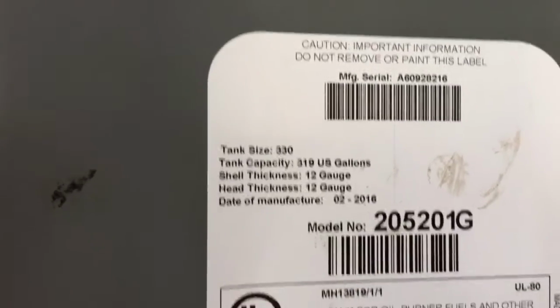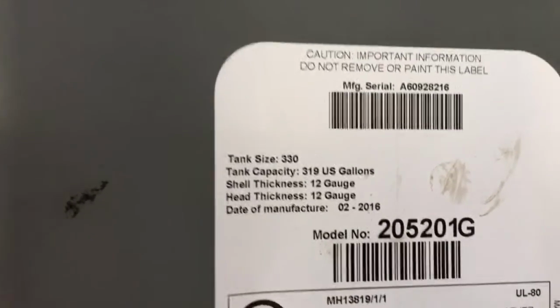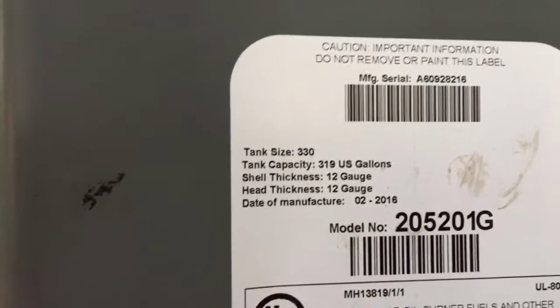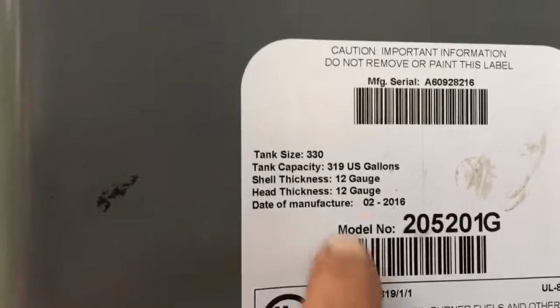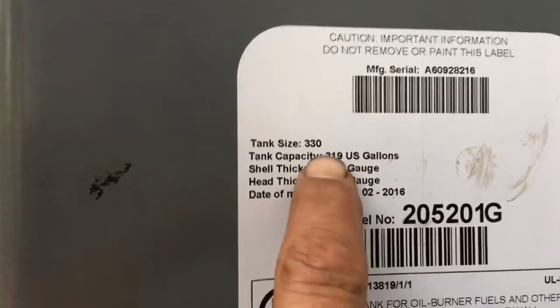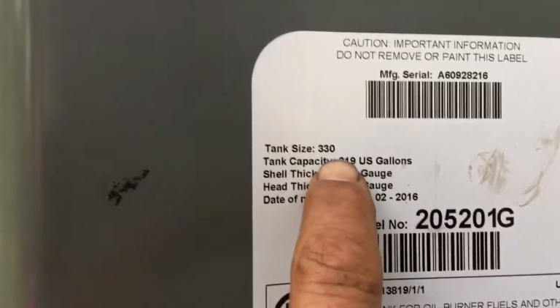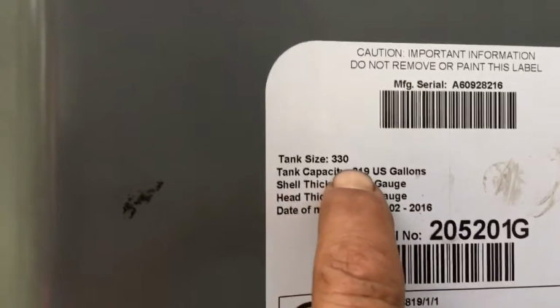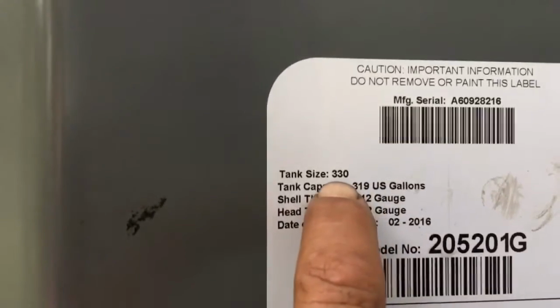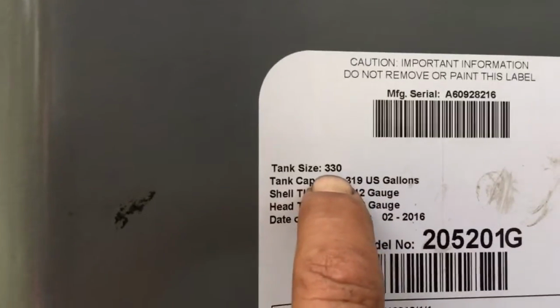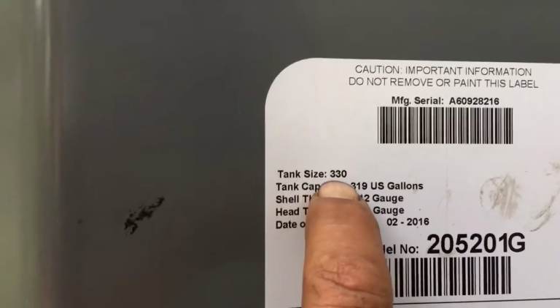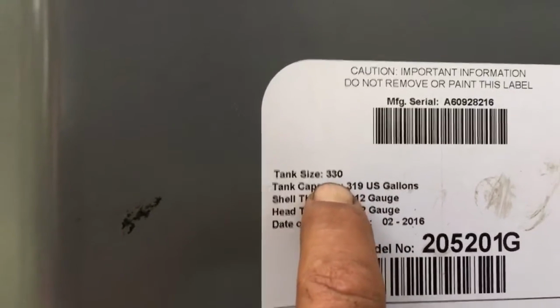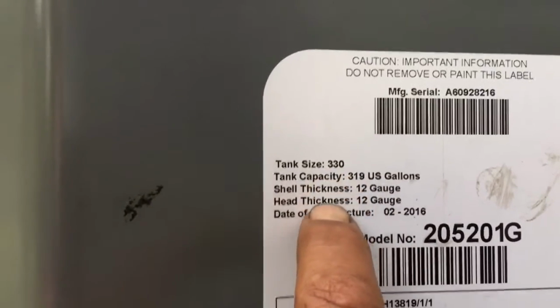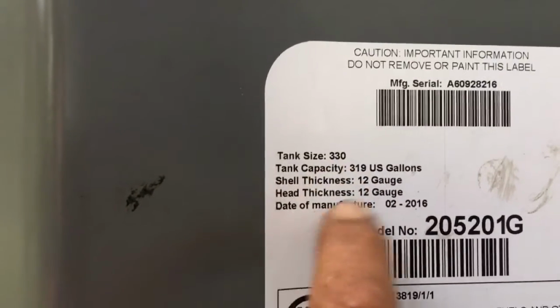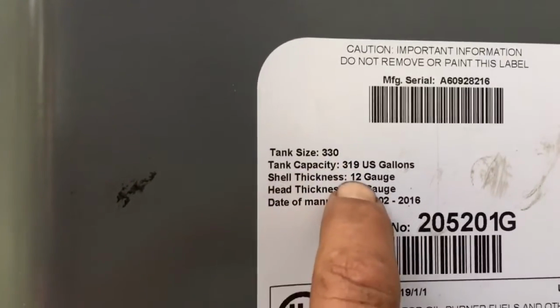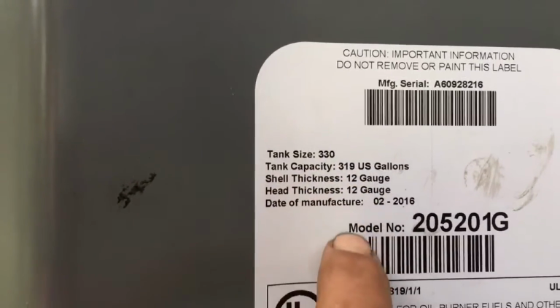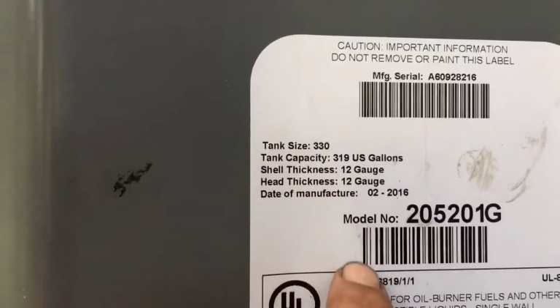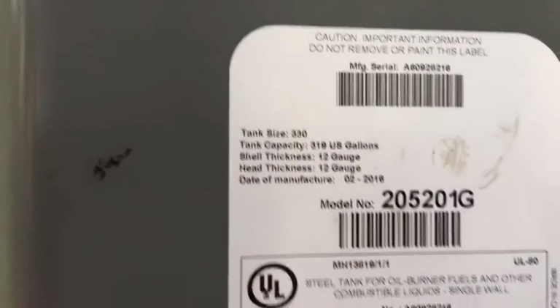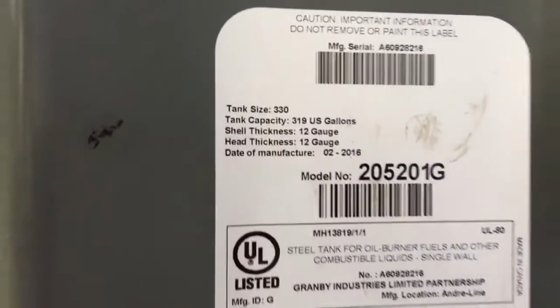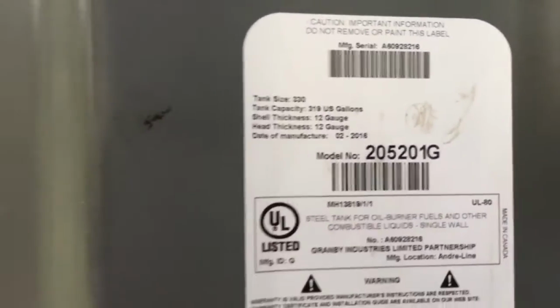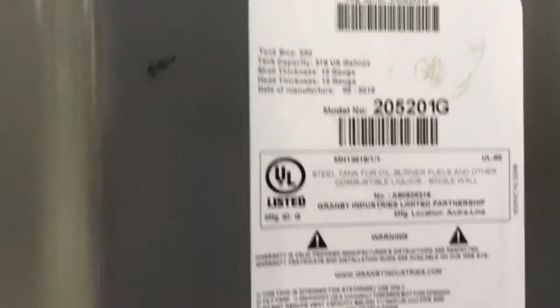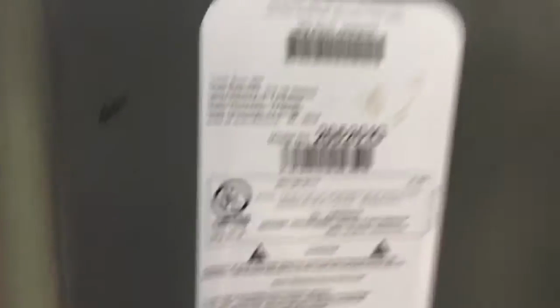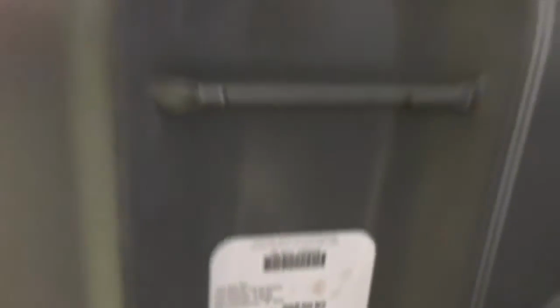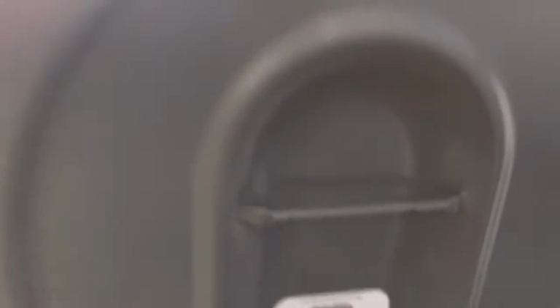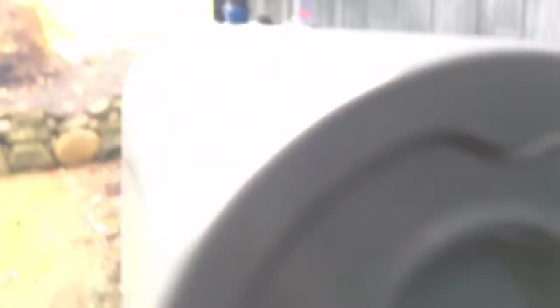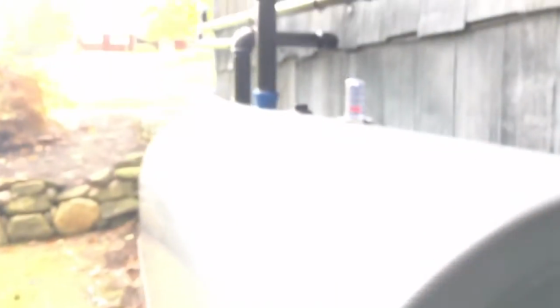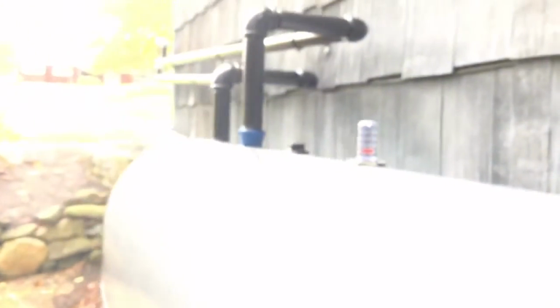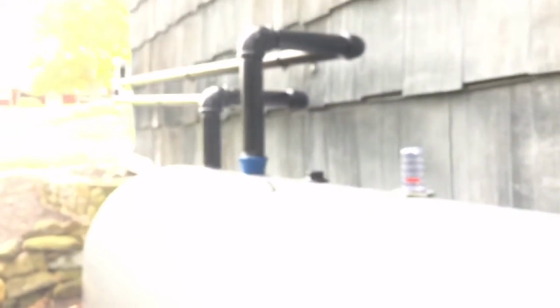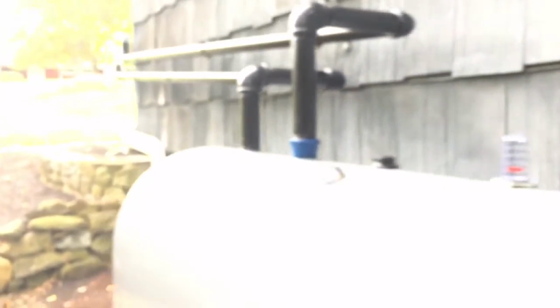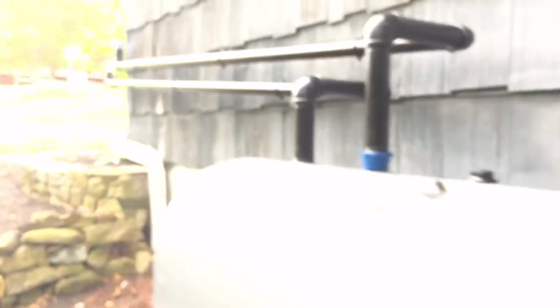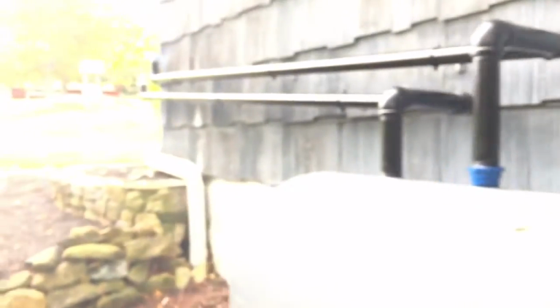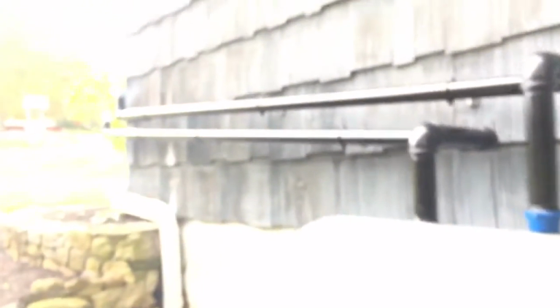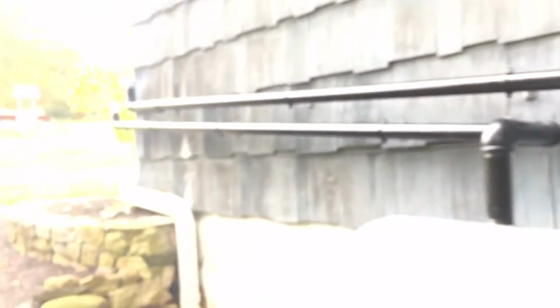3-30. It's a 3-30 tank, 12 gauge. Rody, Rudy — that's it. I'm going to the next one.